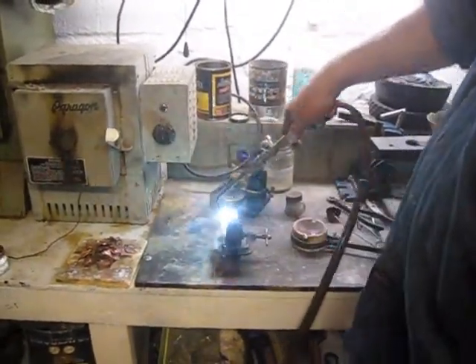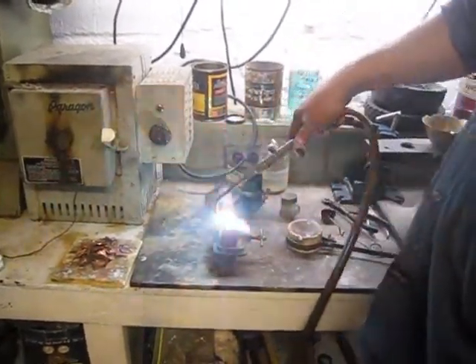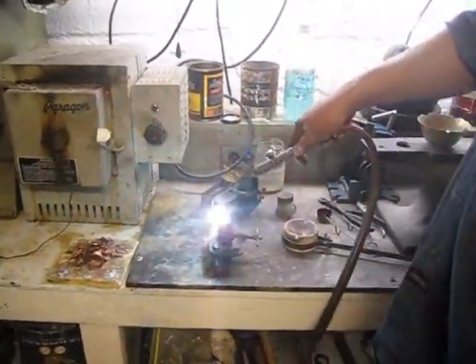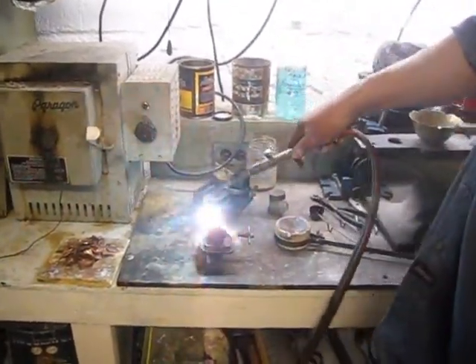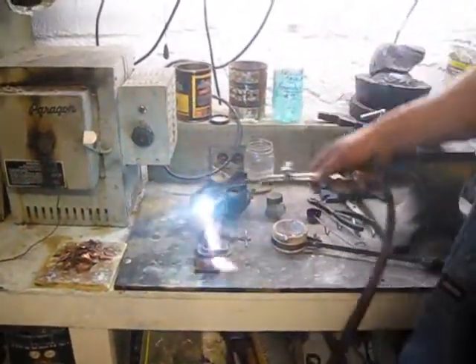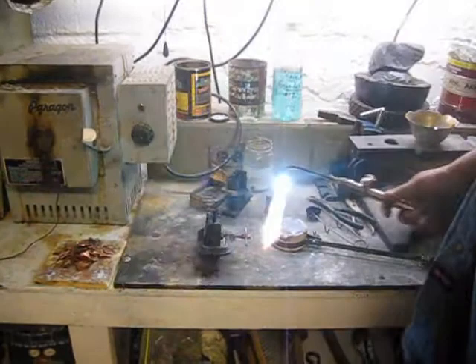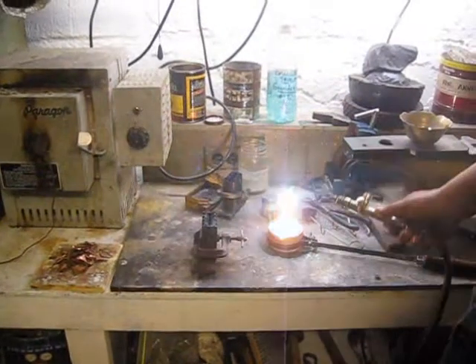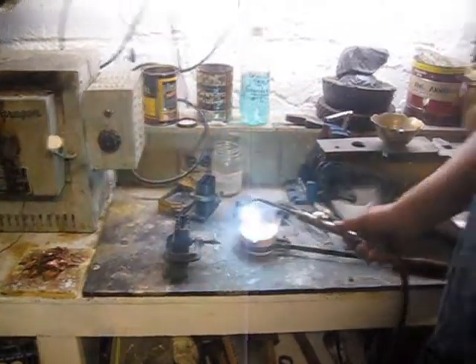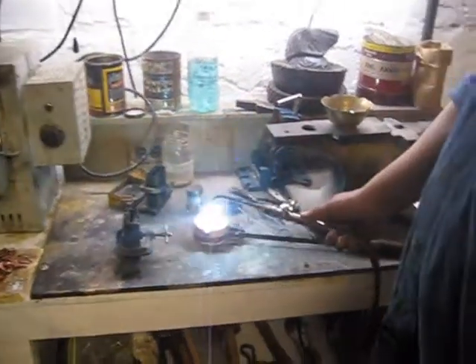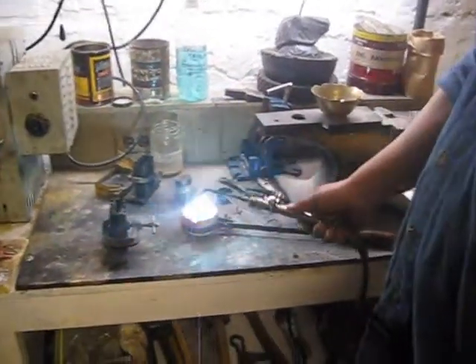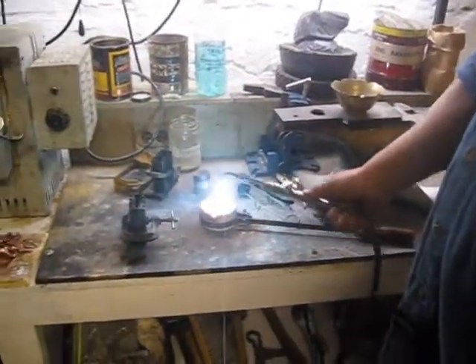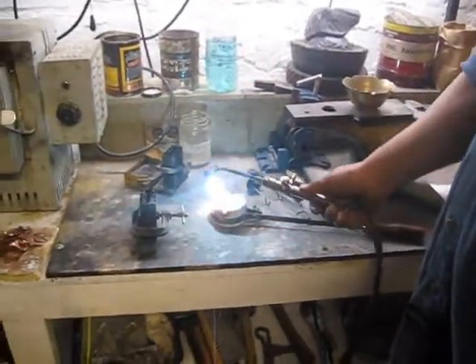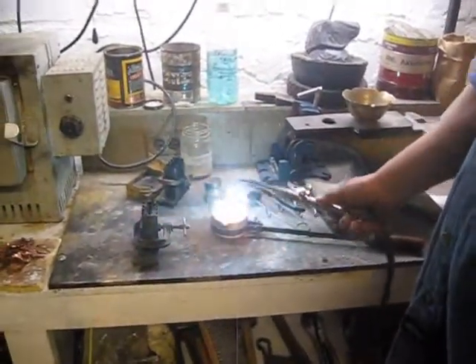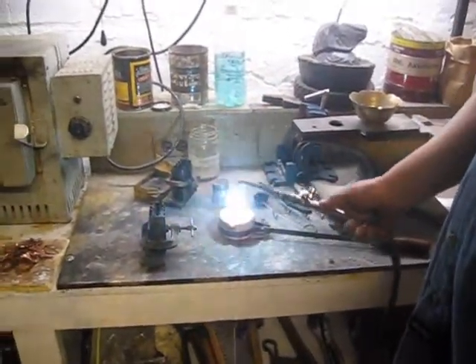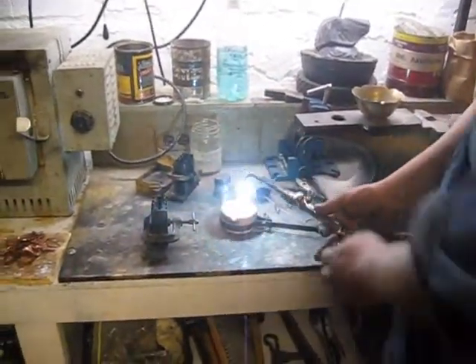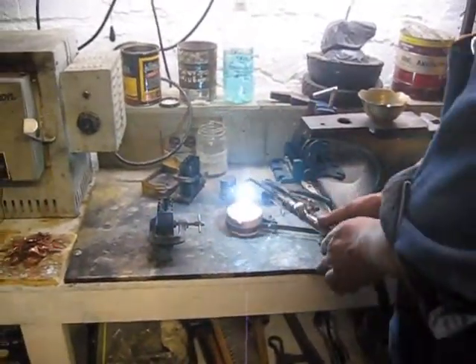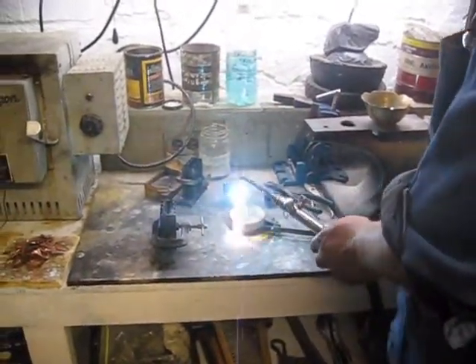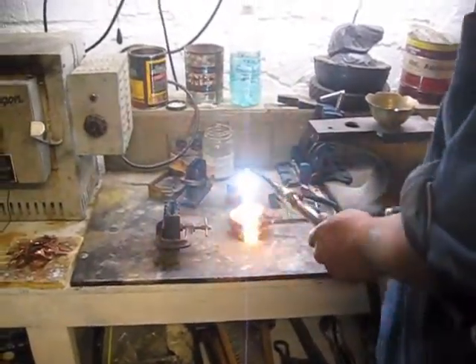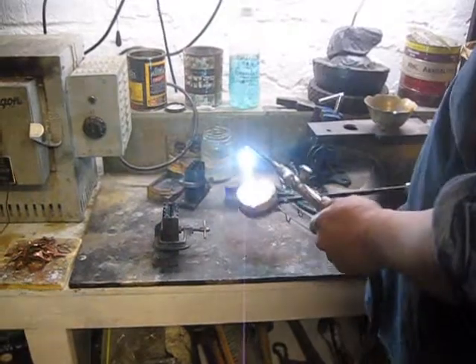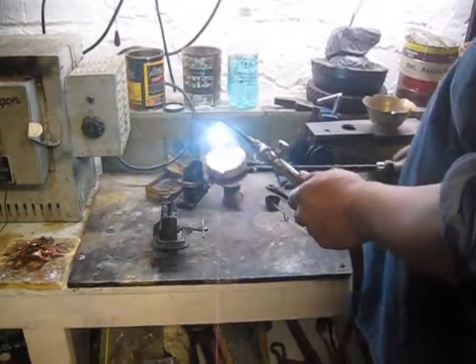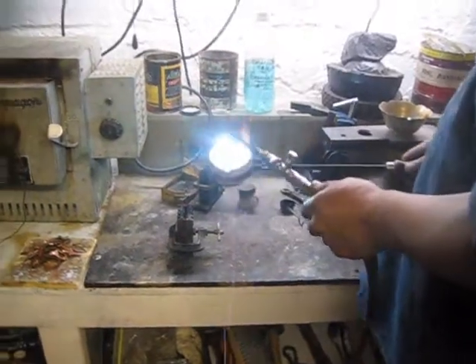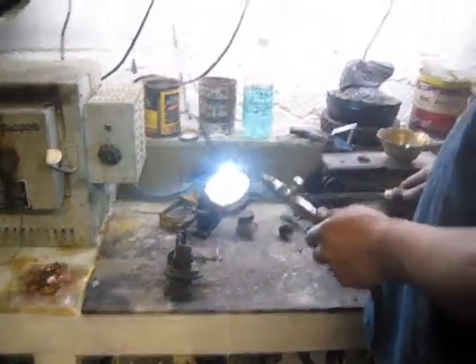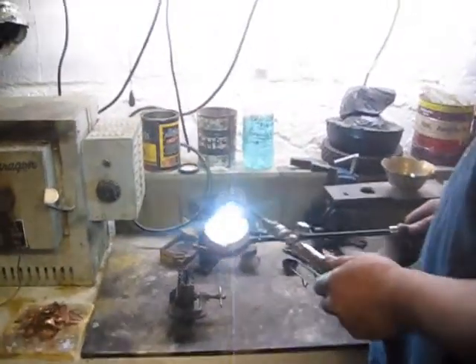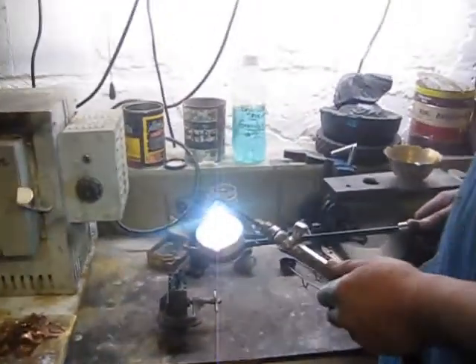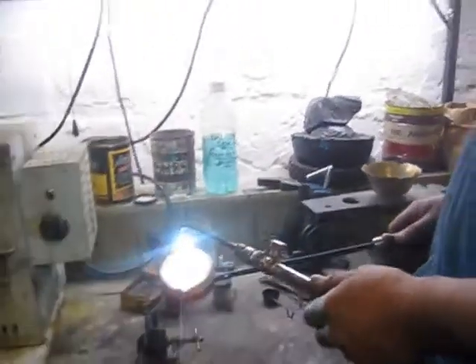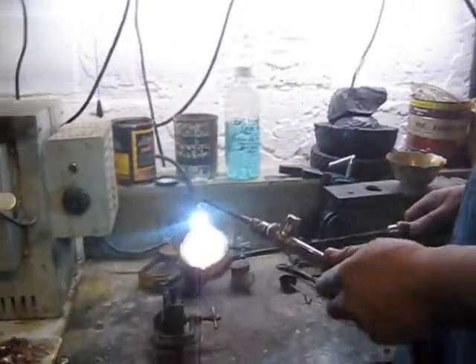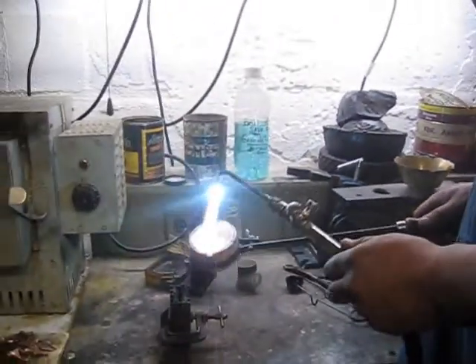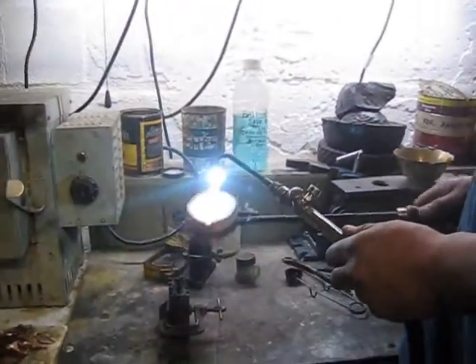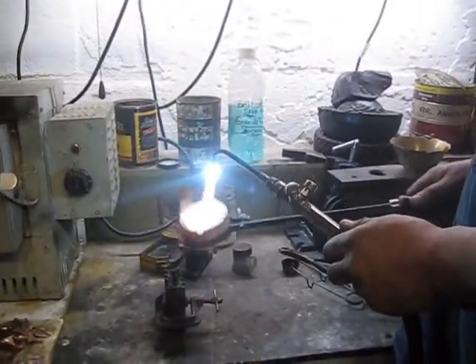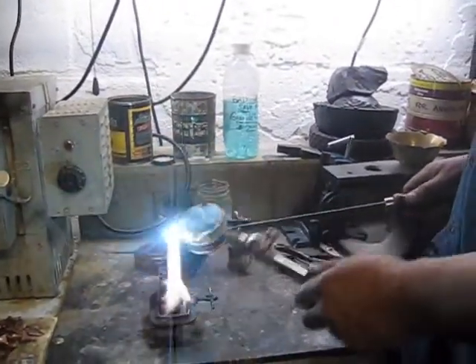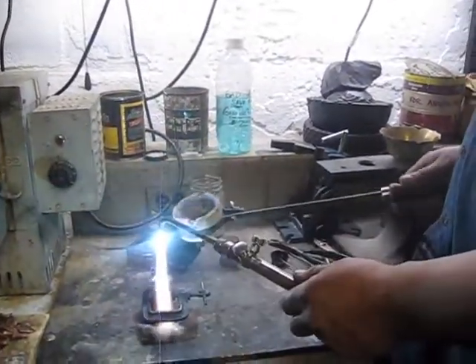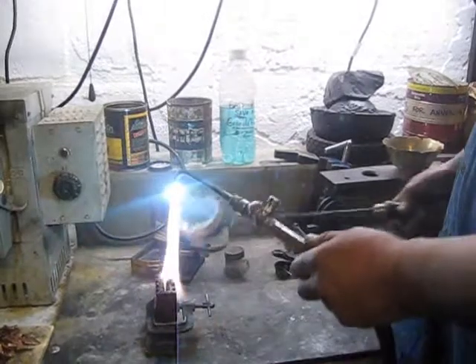While that is soaking in some heat, it's also good to preheat the crucible as well, as well as the hole that you're pouring out of. That way, this is warm as well as the ingot mold.